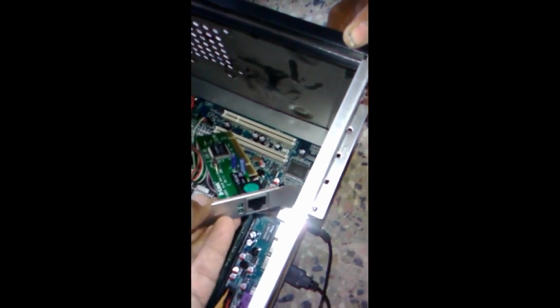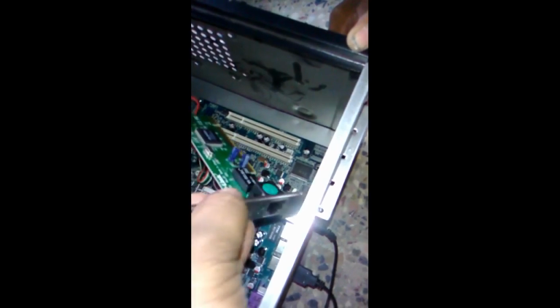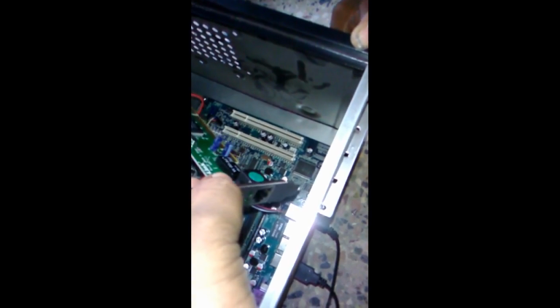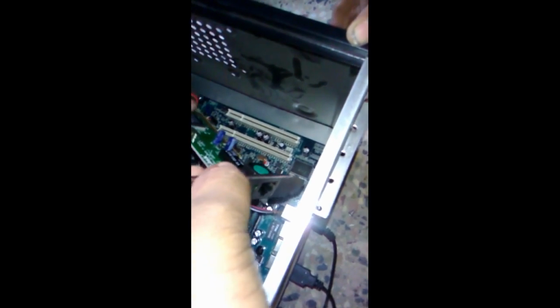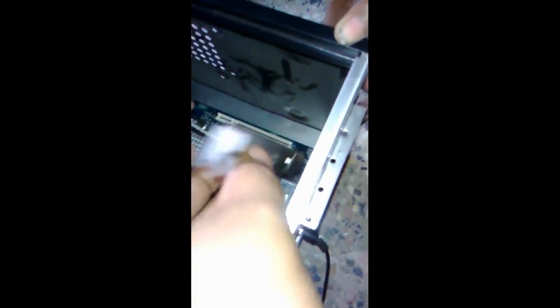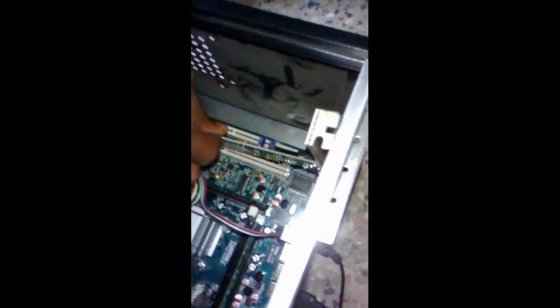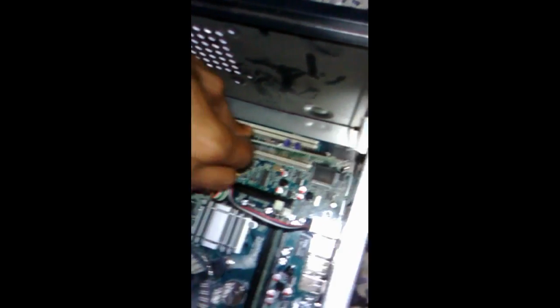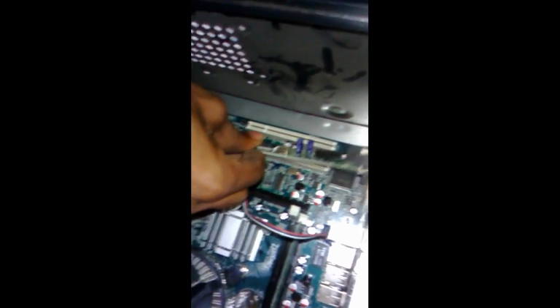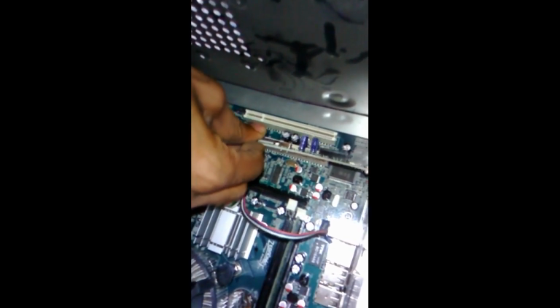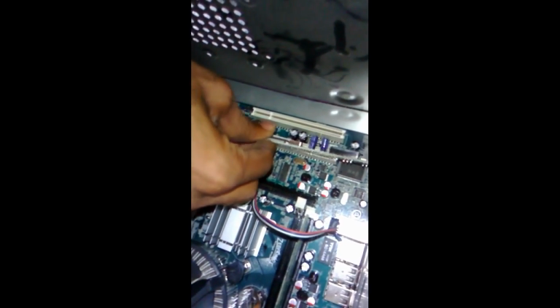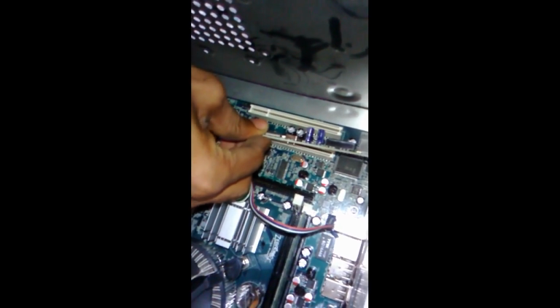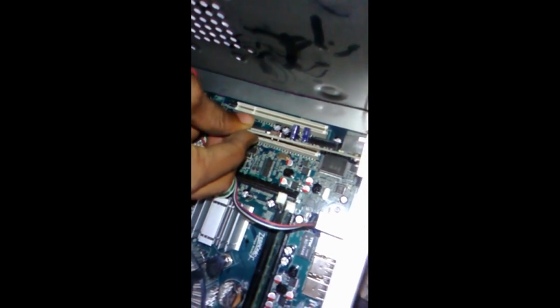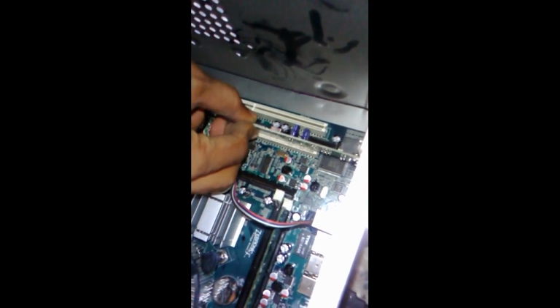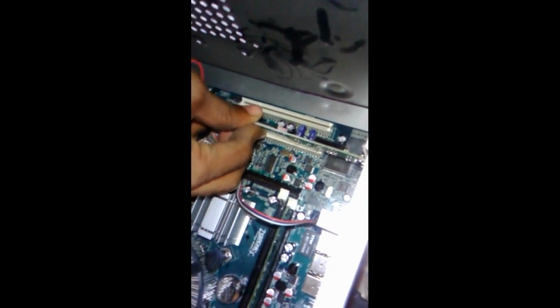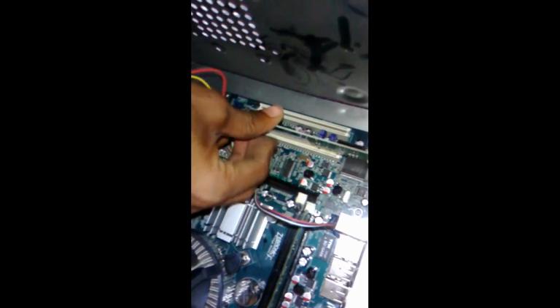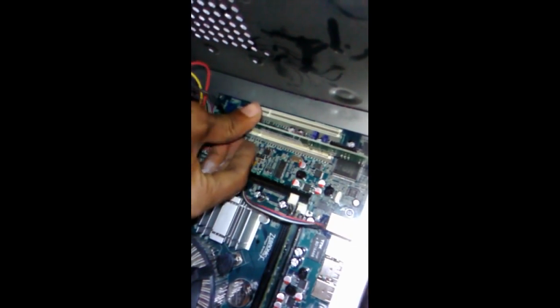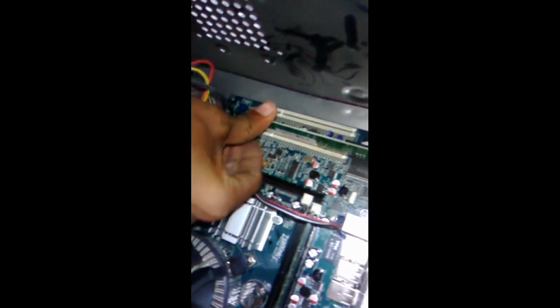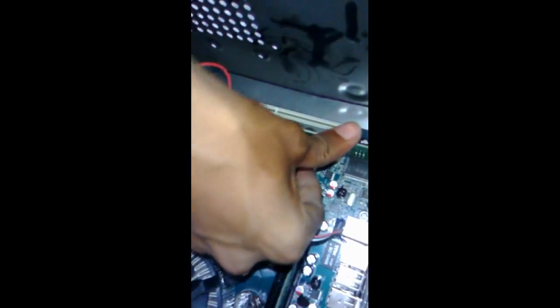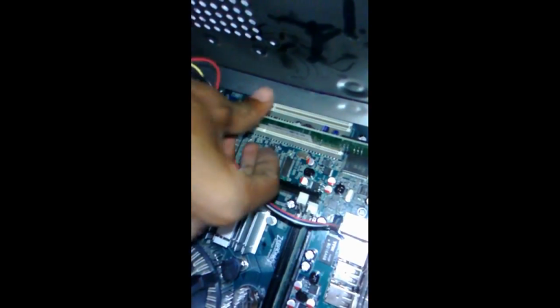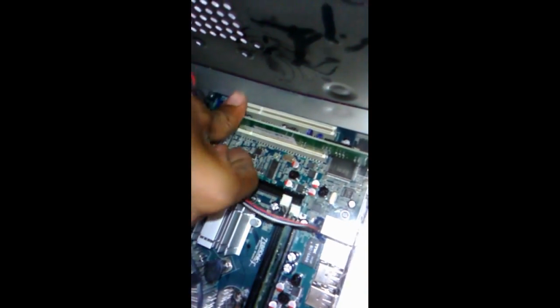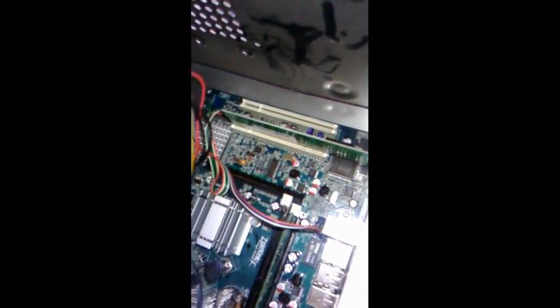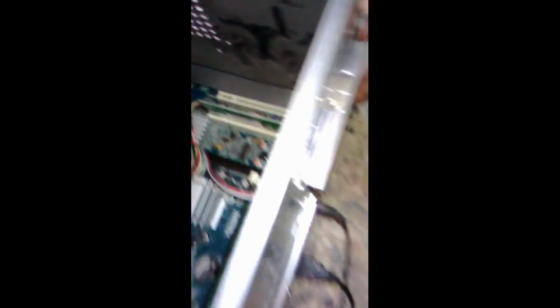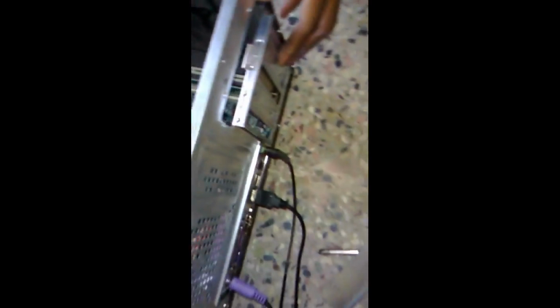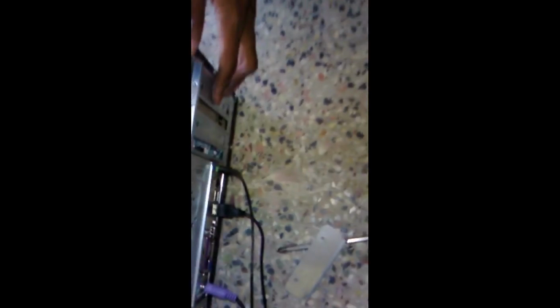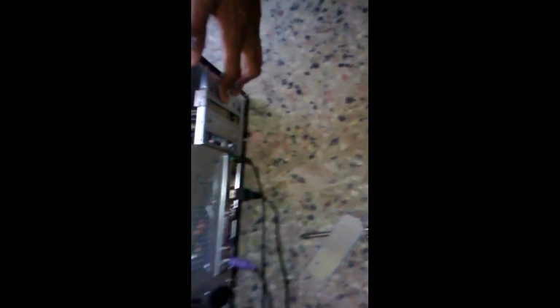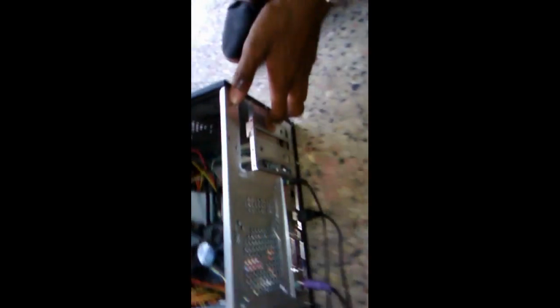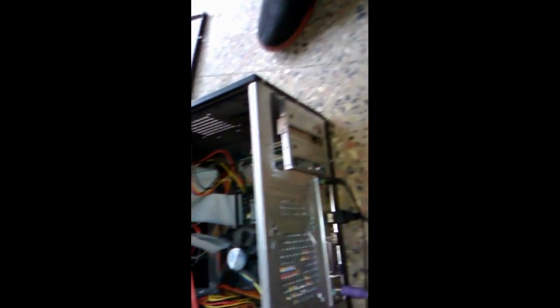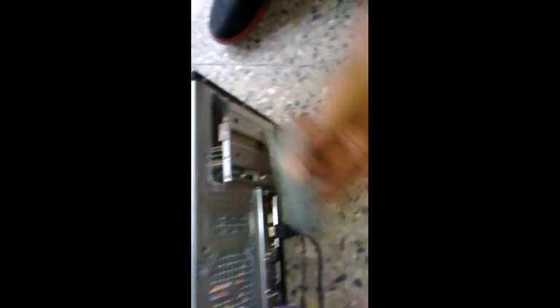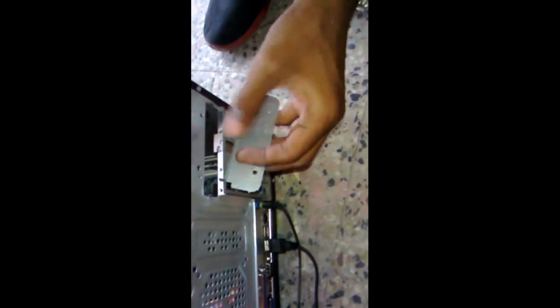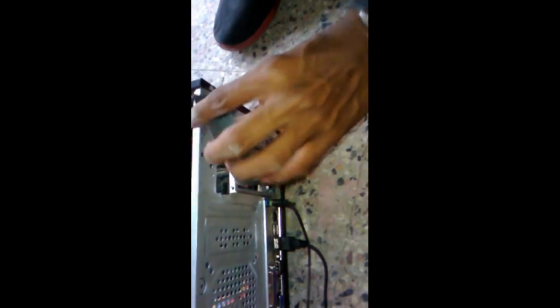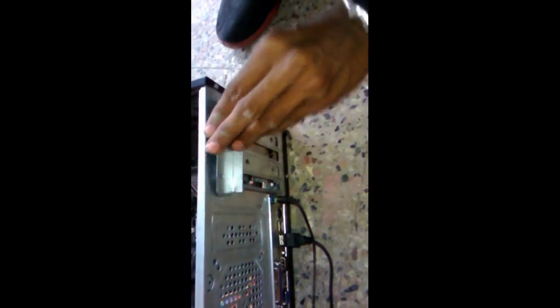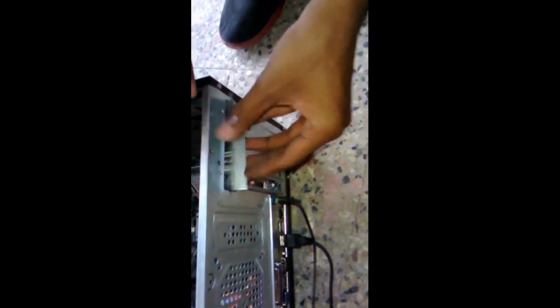Remember one thing: be sure to match the pins before you go to attach. Match the pins and push gently like this. That's it — now you can fix your screw.